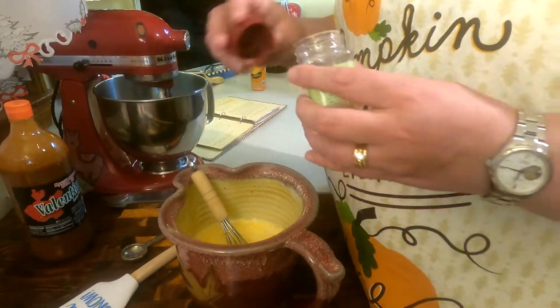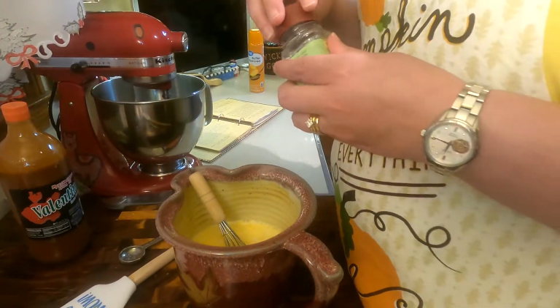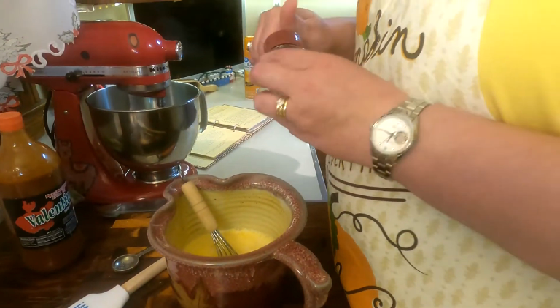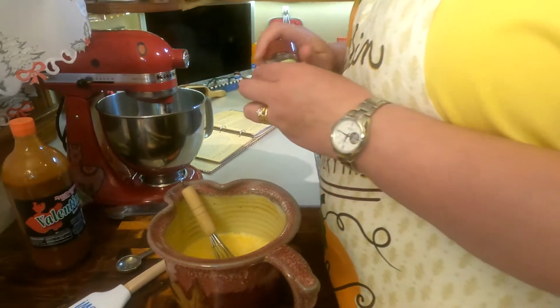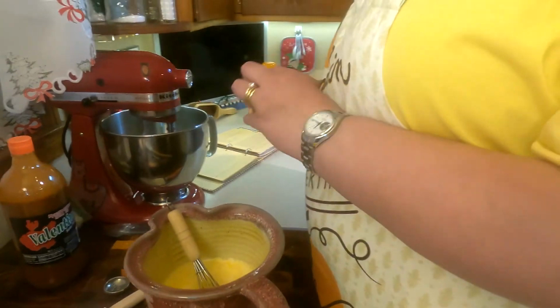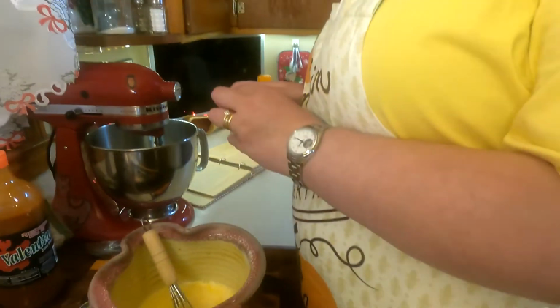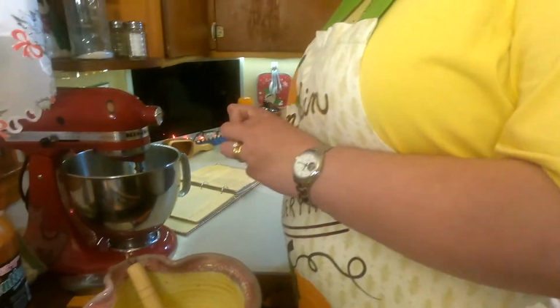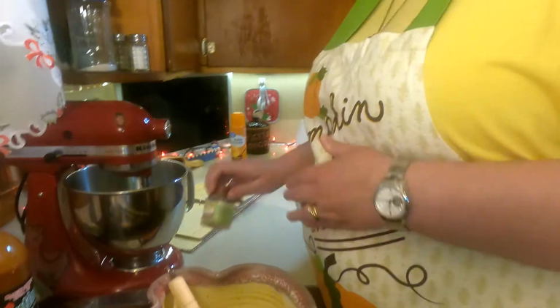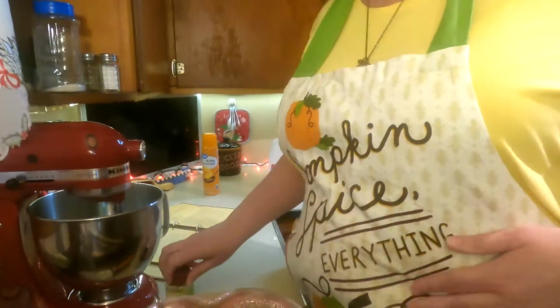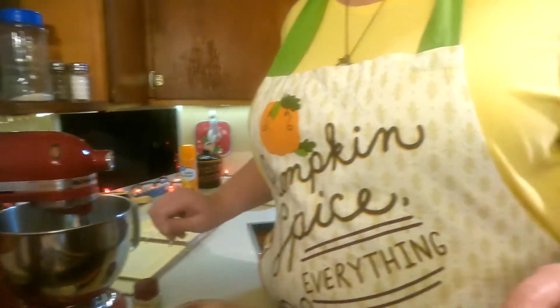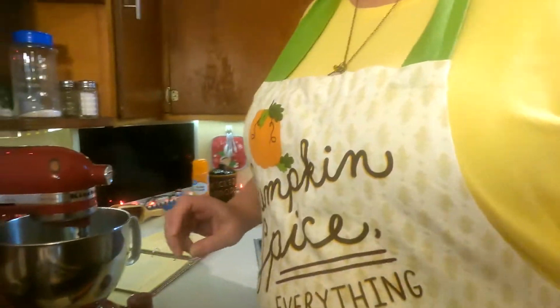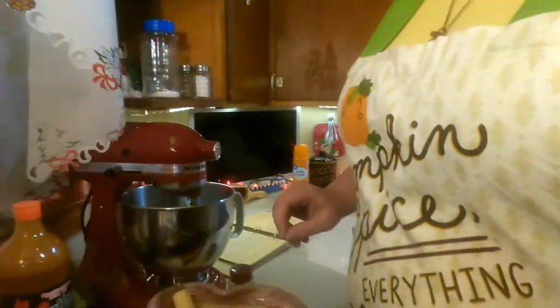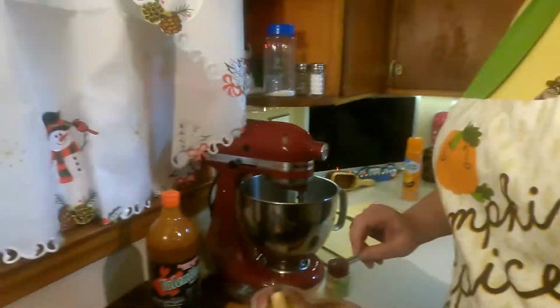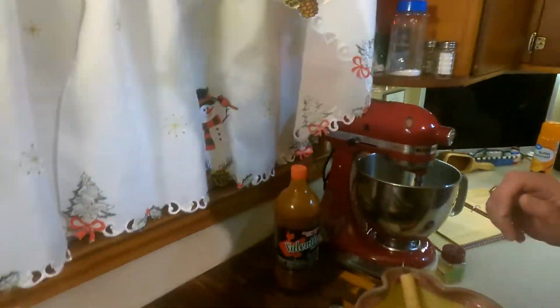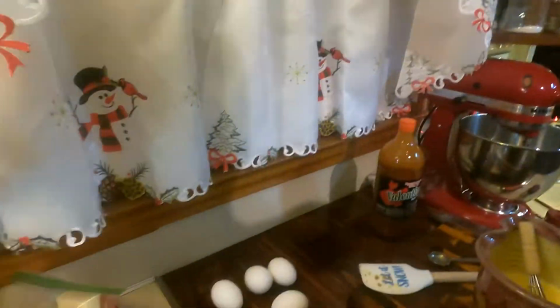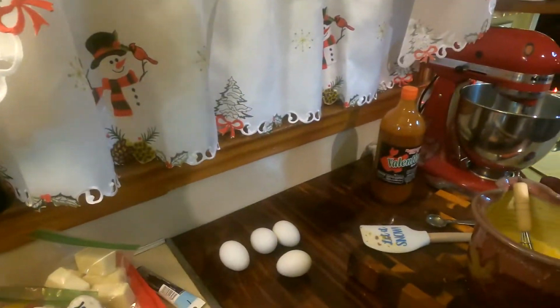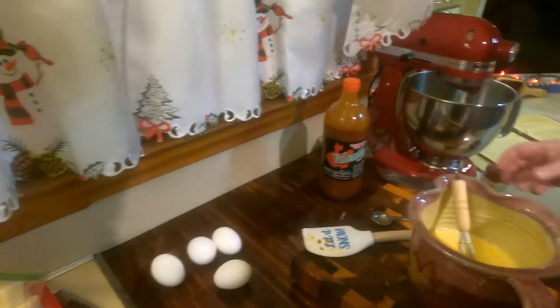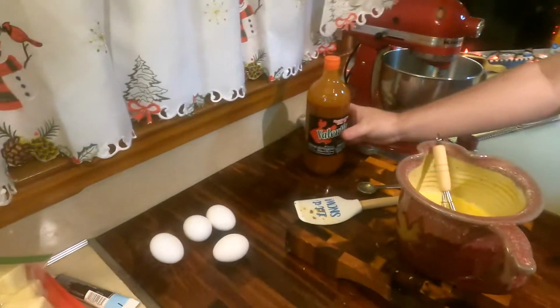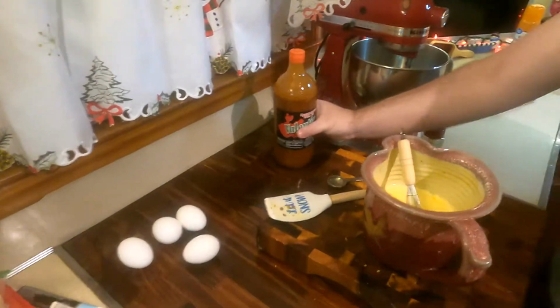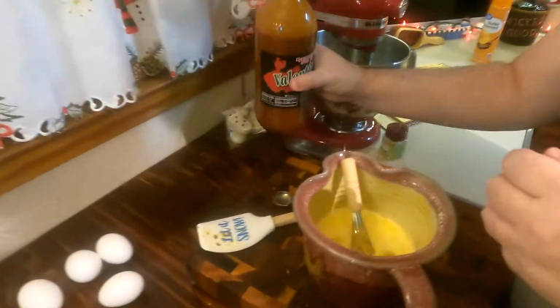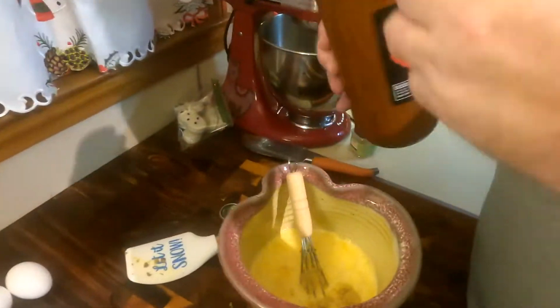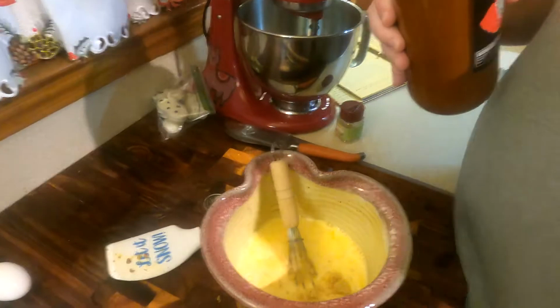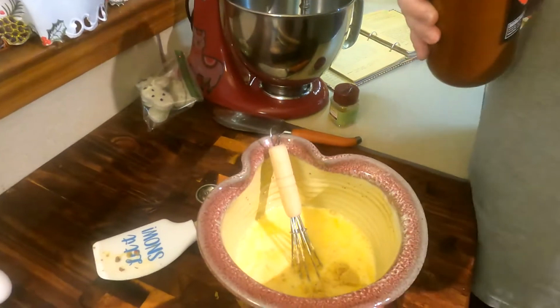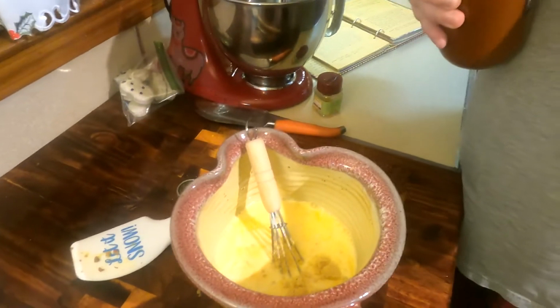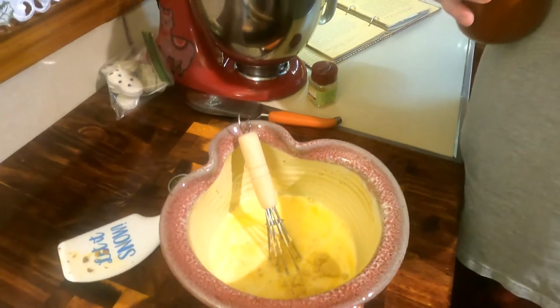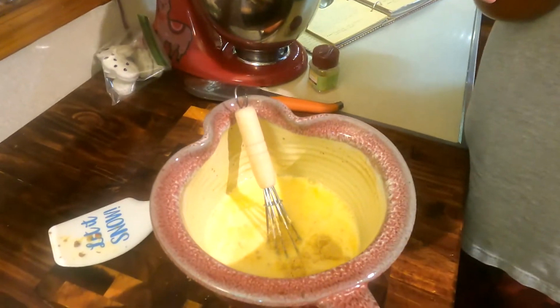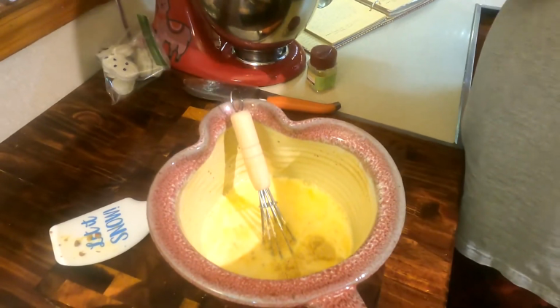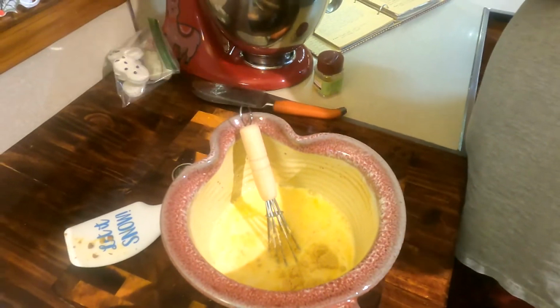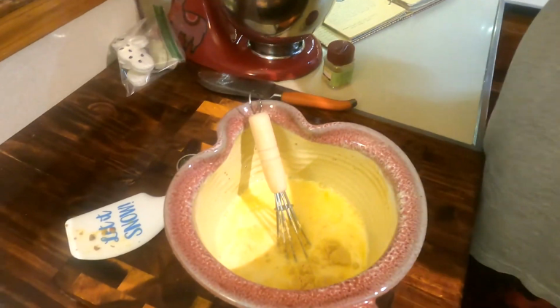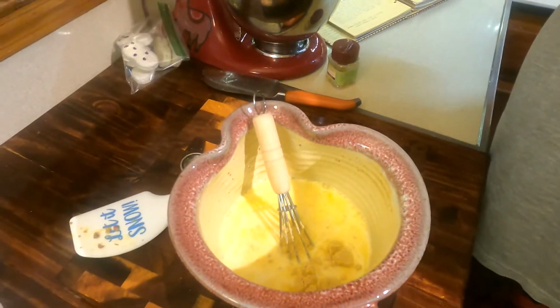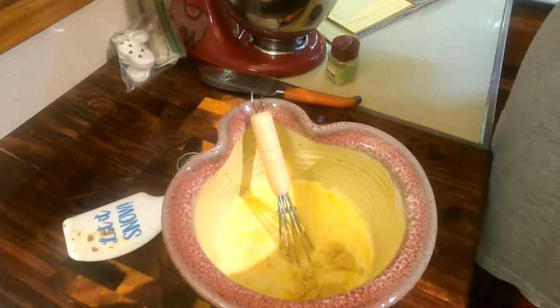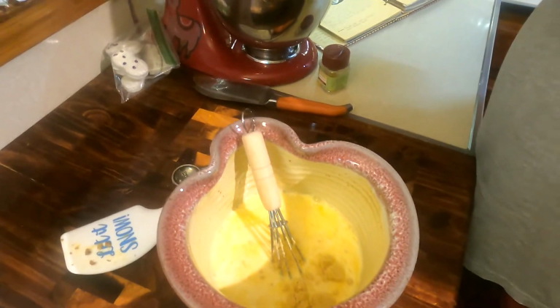He always hot sauces and I don't see it and I always like it, so we trust his judgment. Just two drops of hot sauce — that's all.